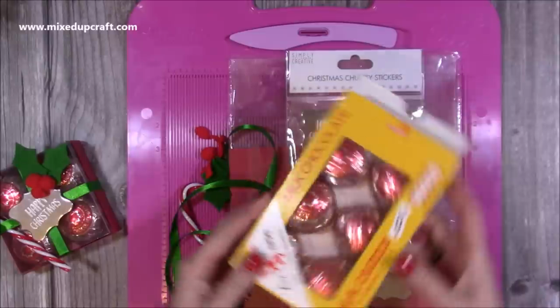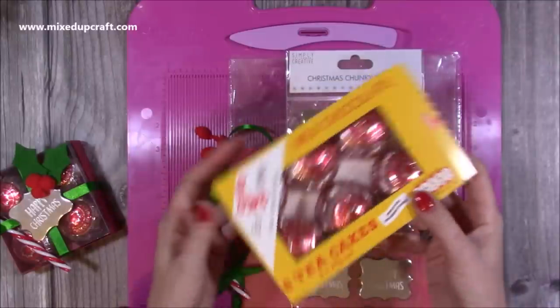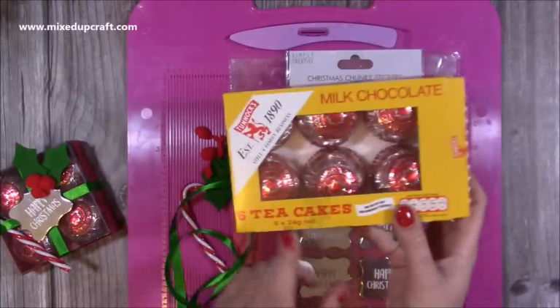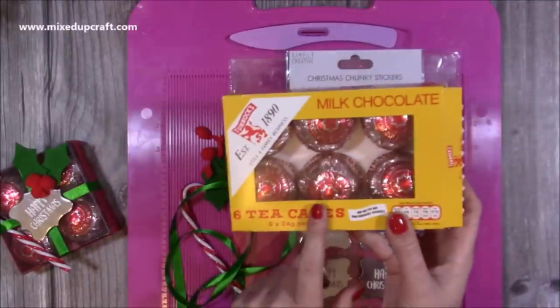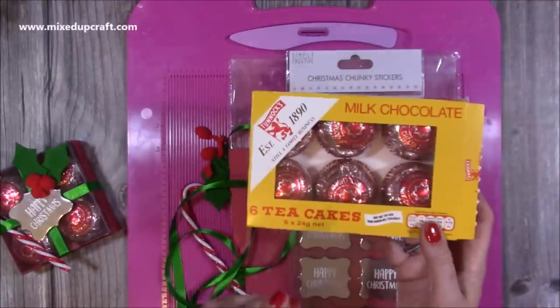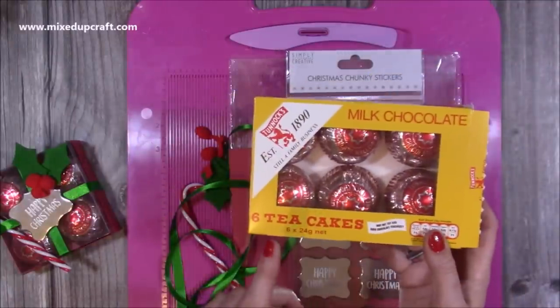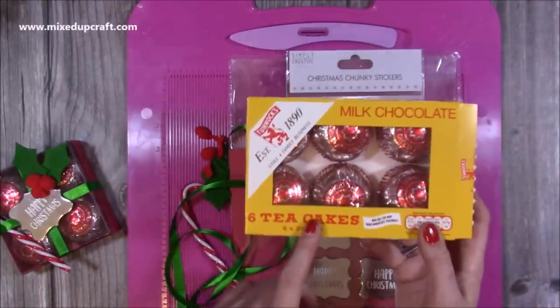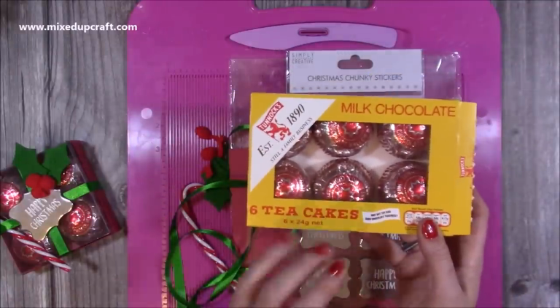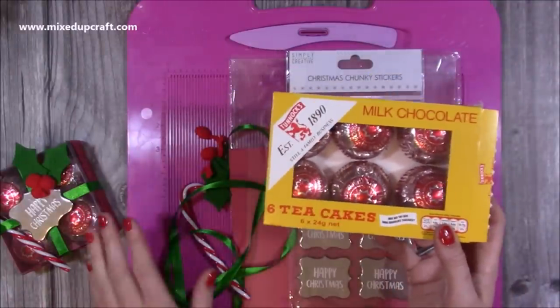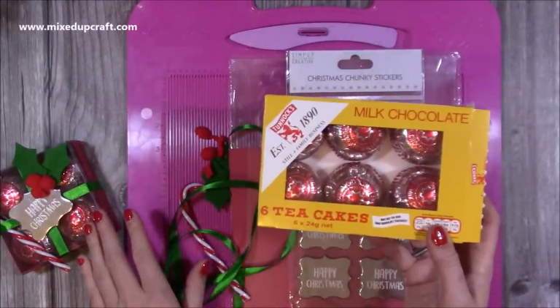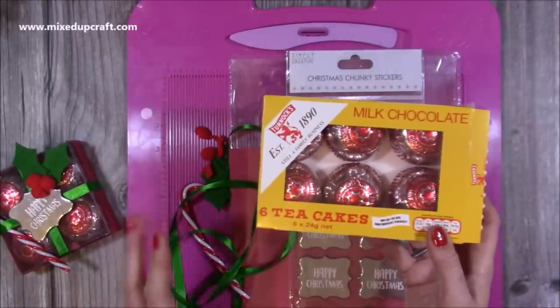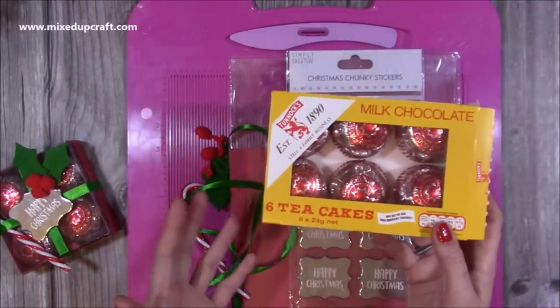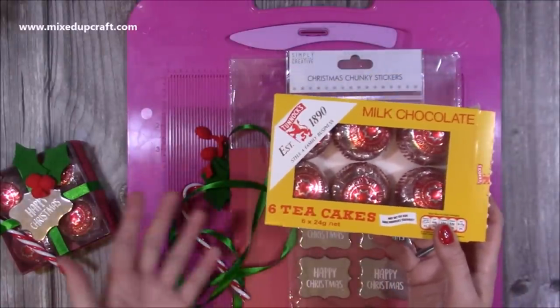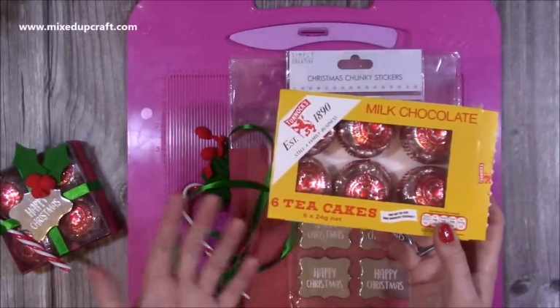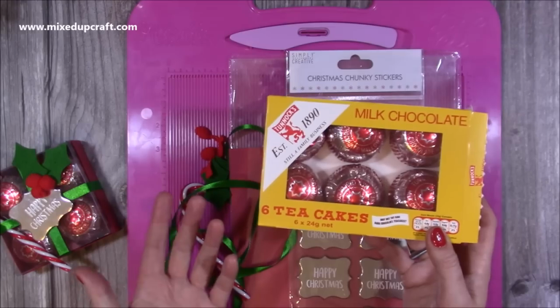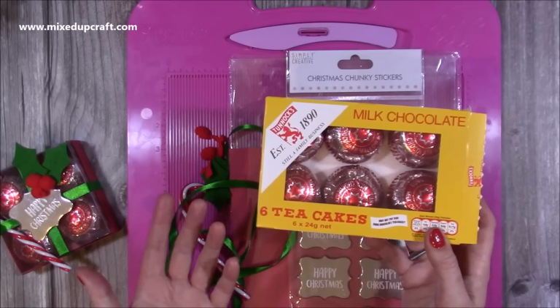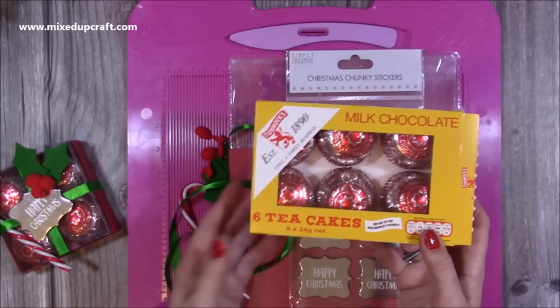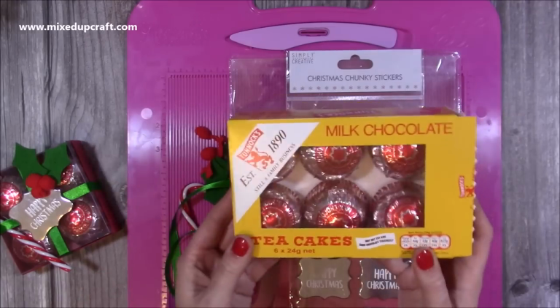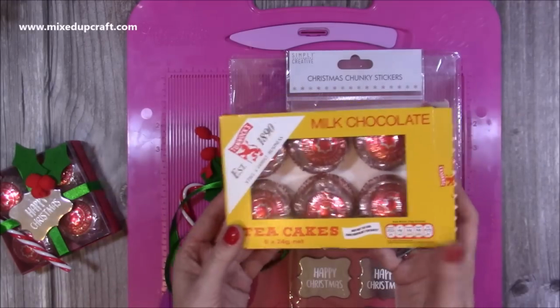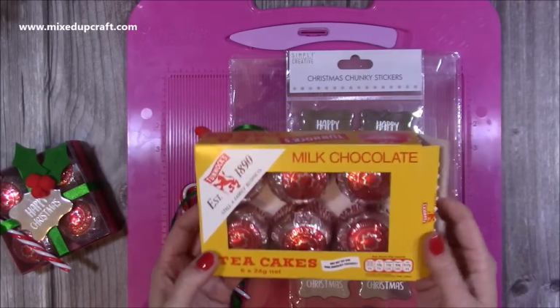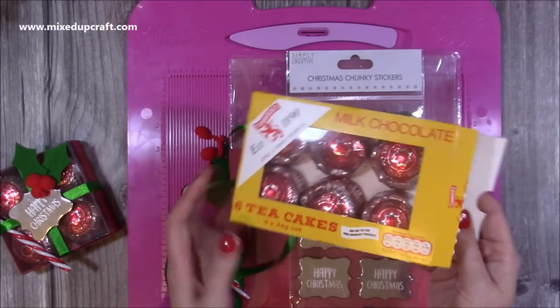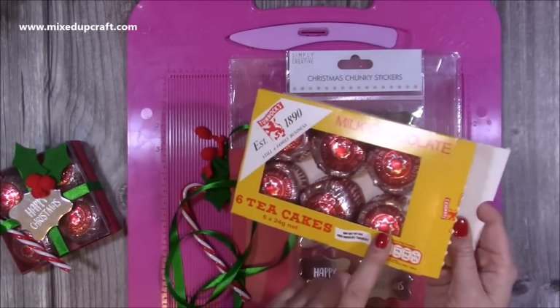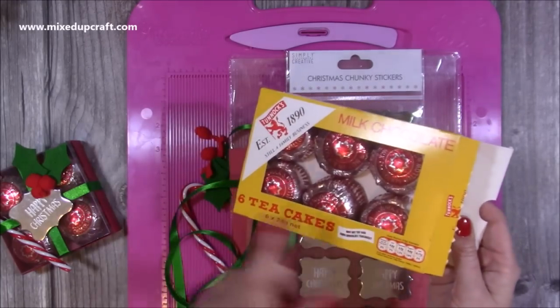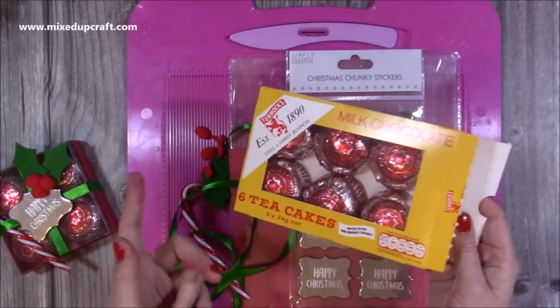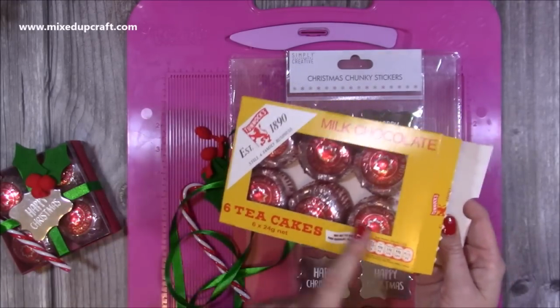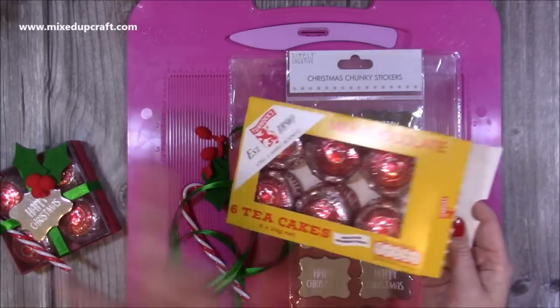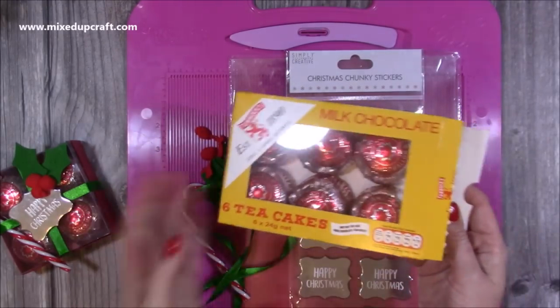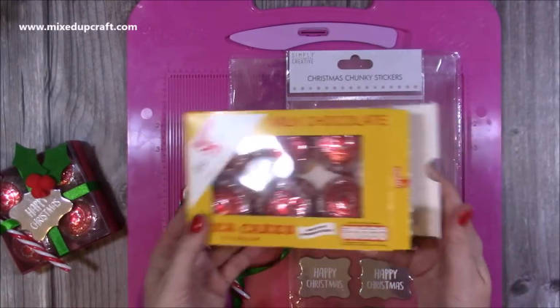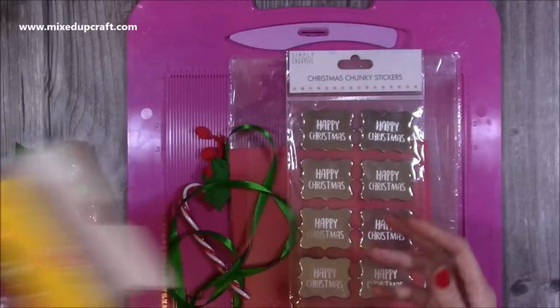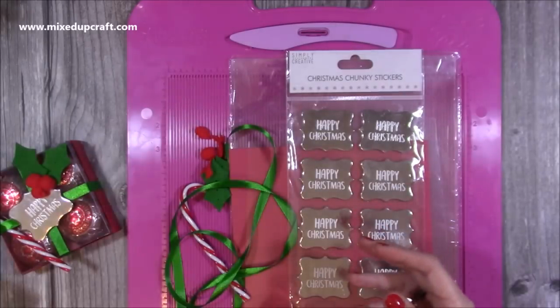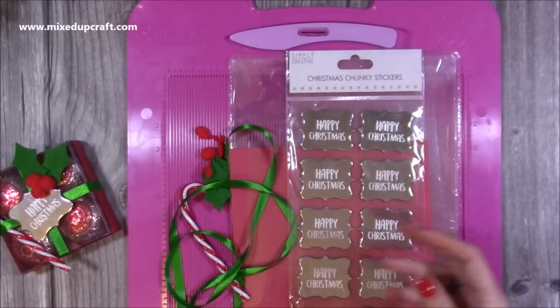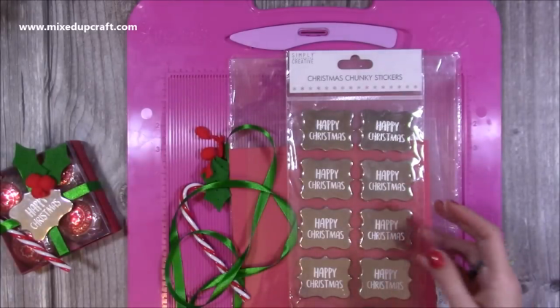I always pick these up for a pound. If you buy two boxes you can make three of these for two pounds. So three little gifts for two pounds — I think that's really good and they're delicious. I only had four left in the other box, so I never need an excuse to buy more anyway because I eat a lot of those.